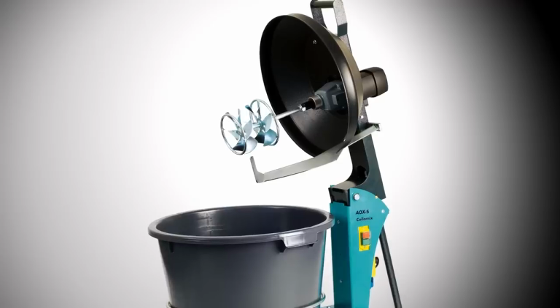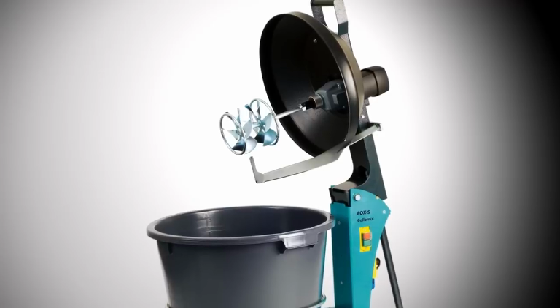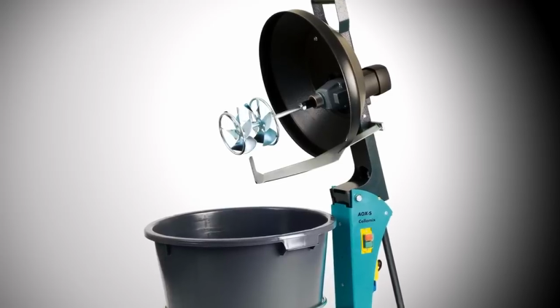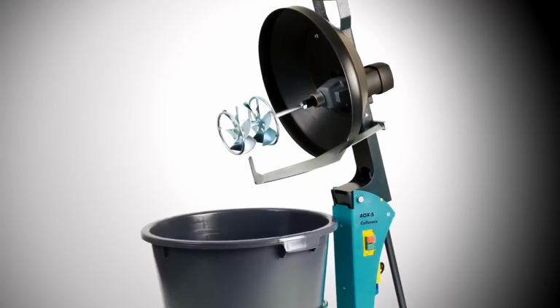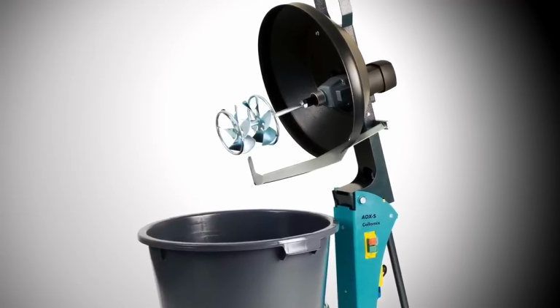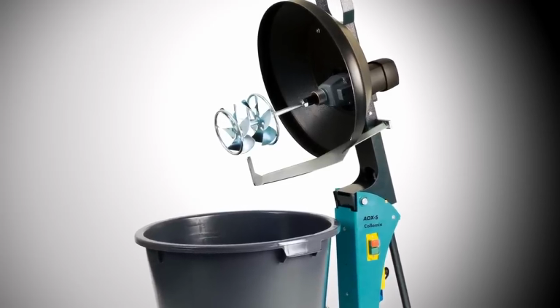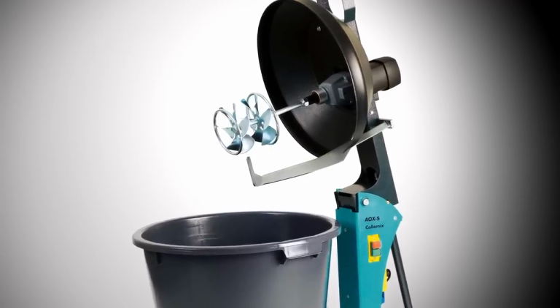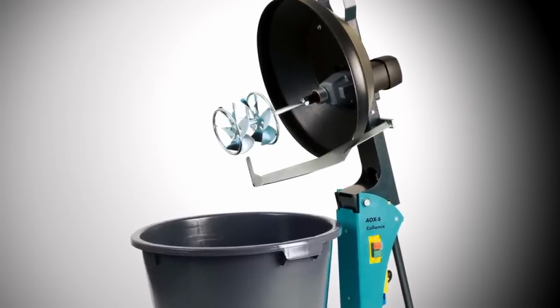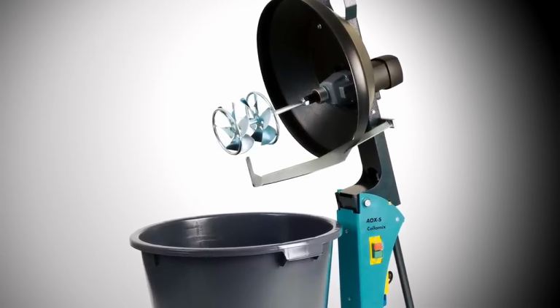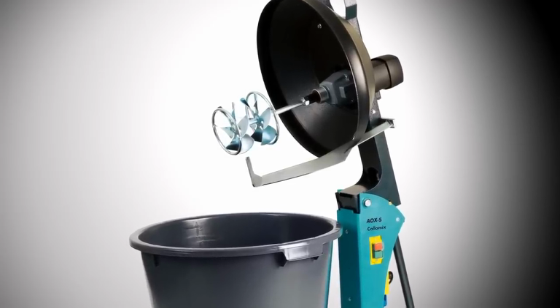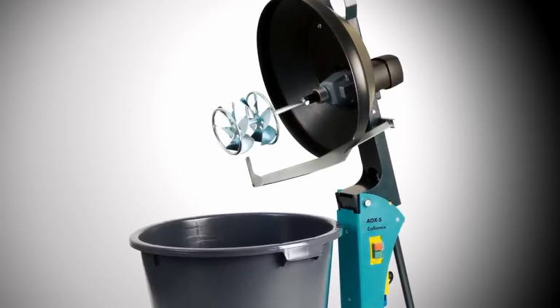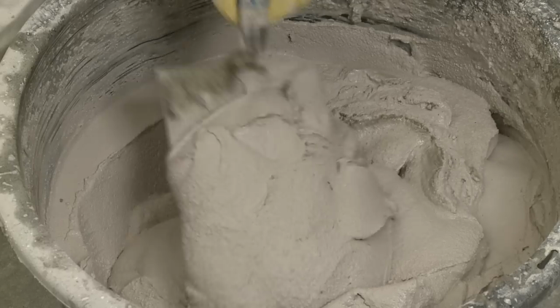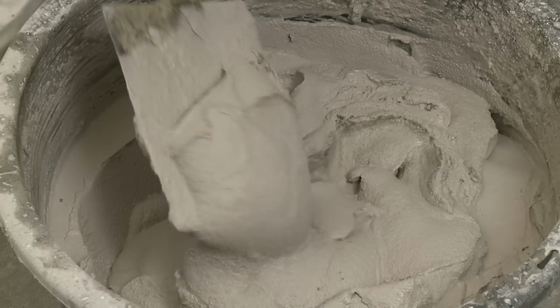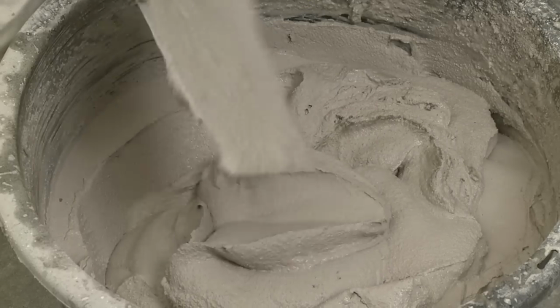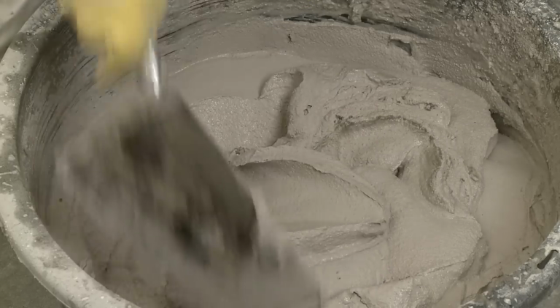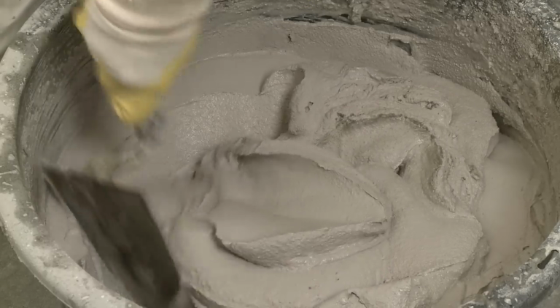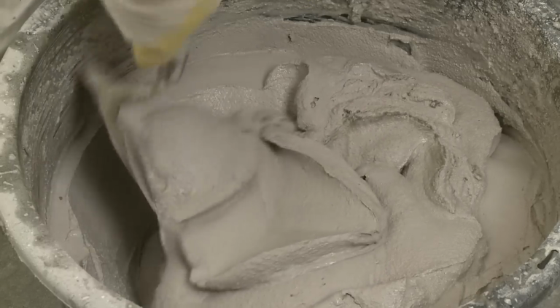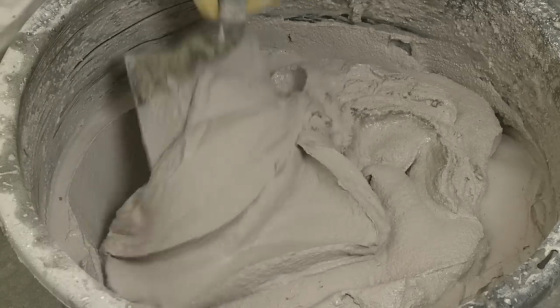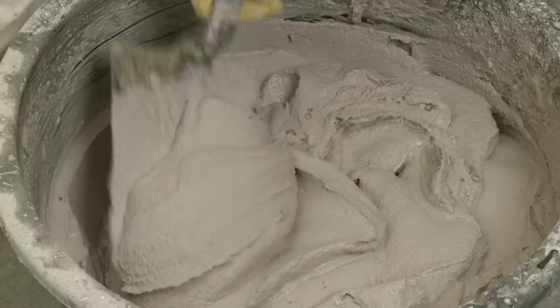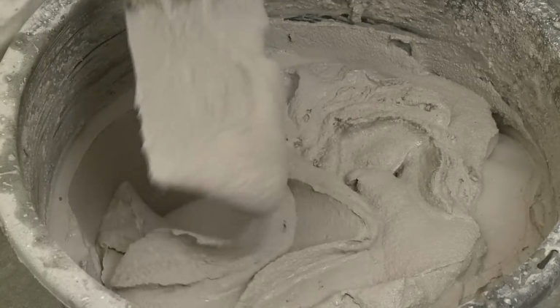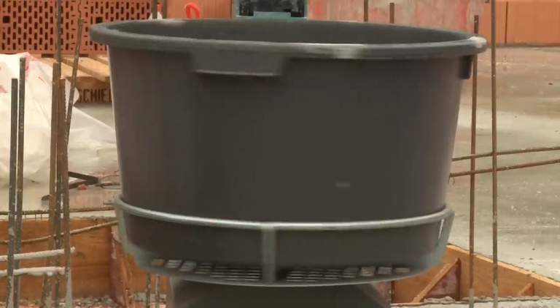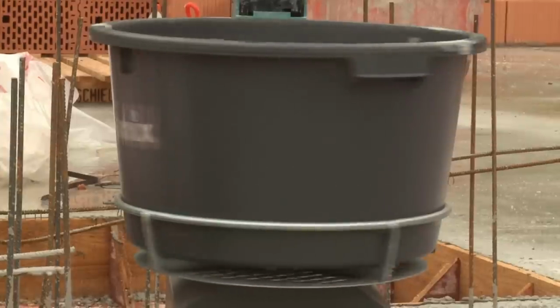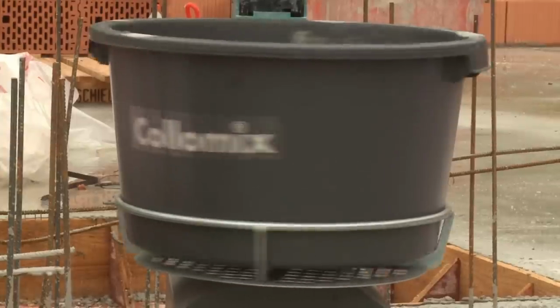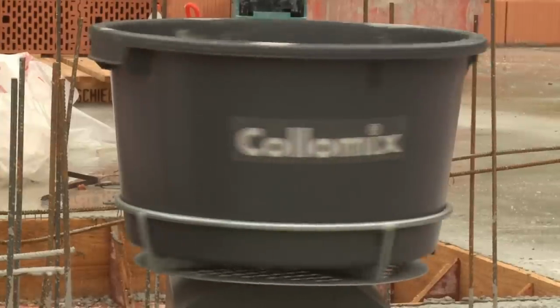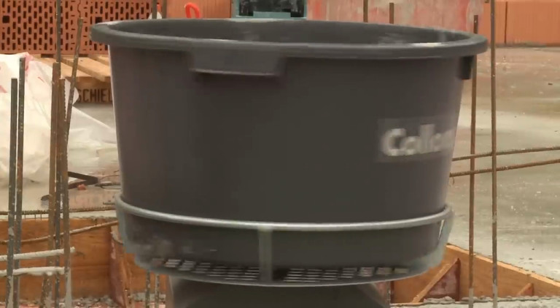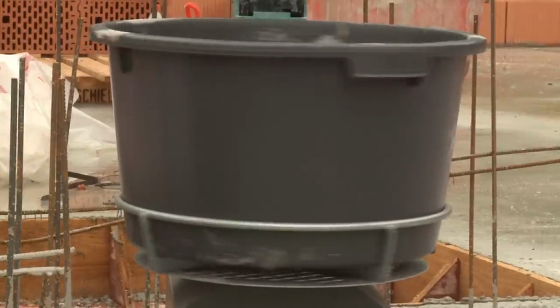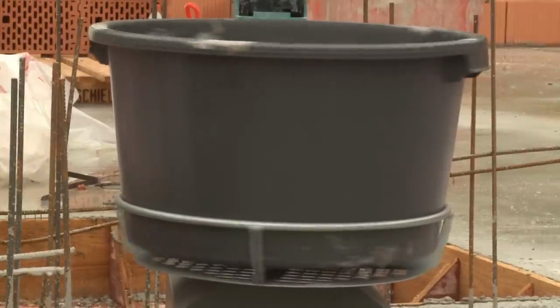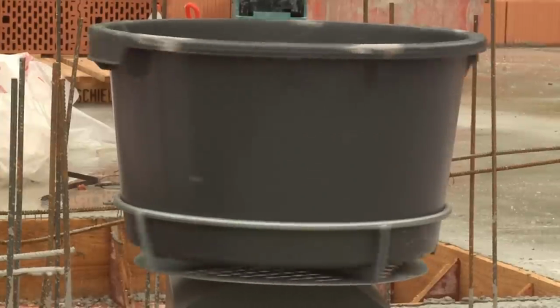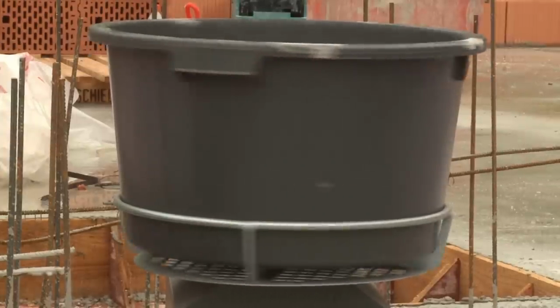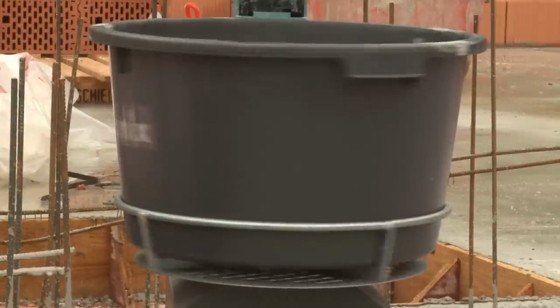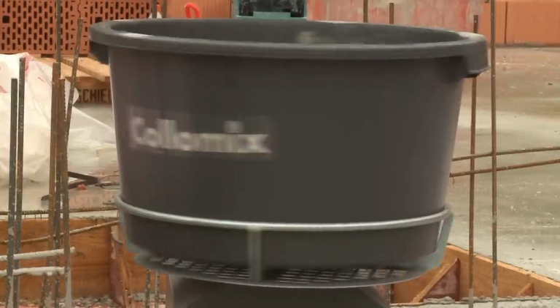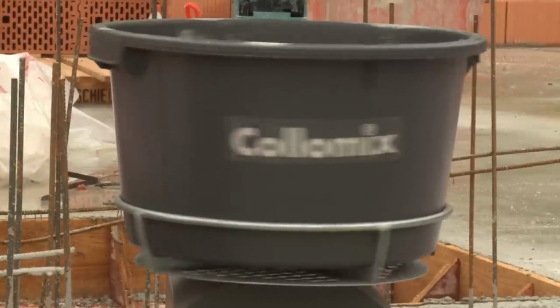Thinbed mortar is a job for the DLX tool. The results are lump-free and pliable in cement every time. The mixing tub is driven by its own motor and therefore reinforces the mixing action of the machine.